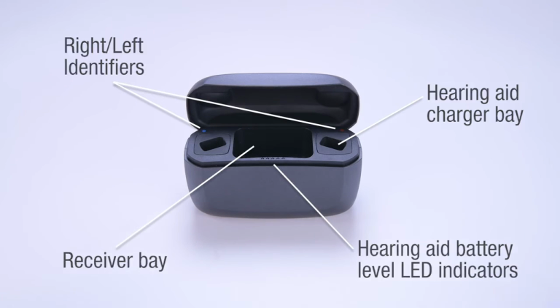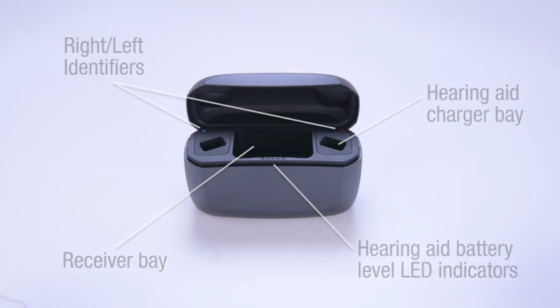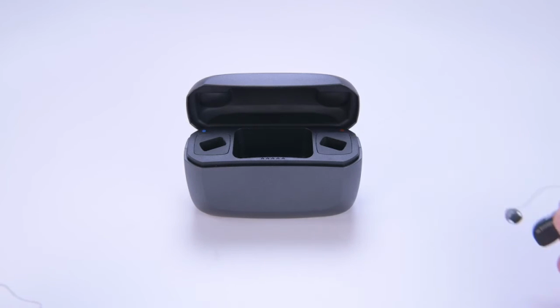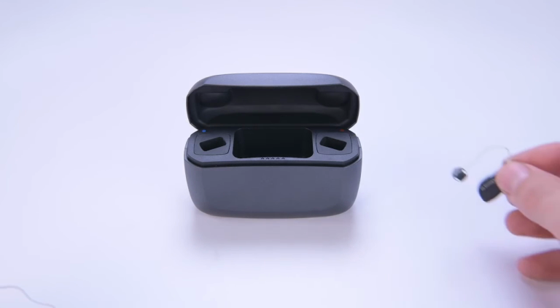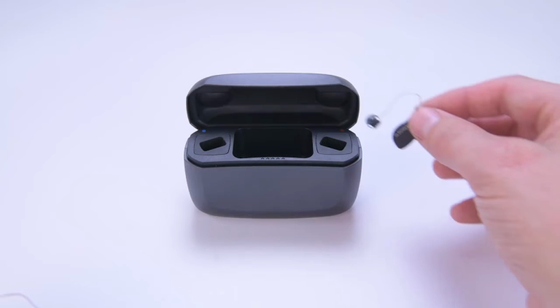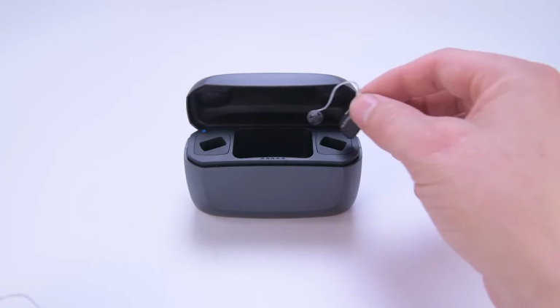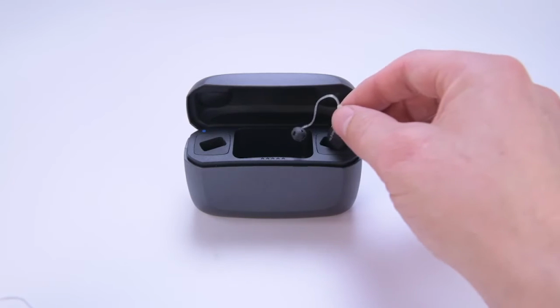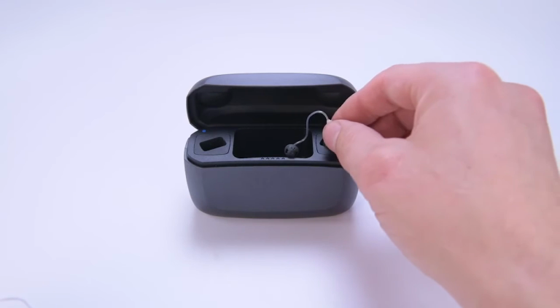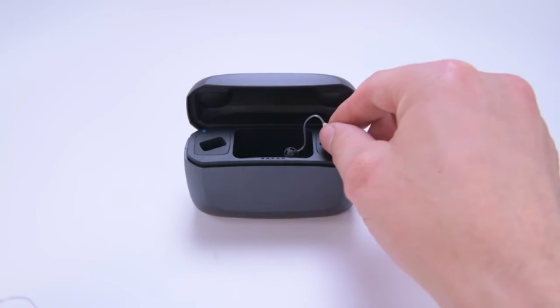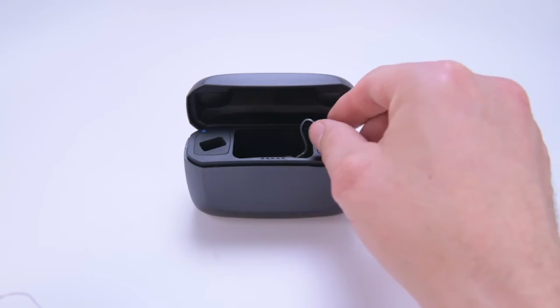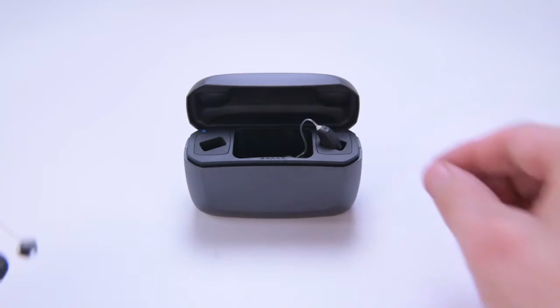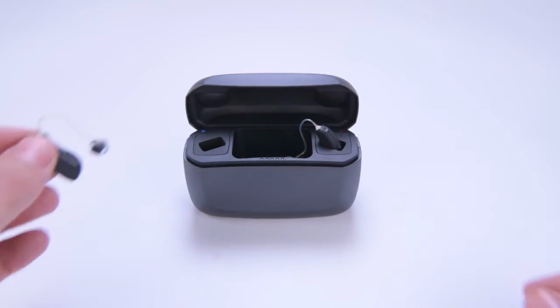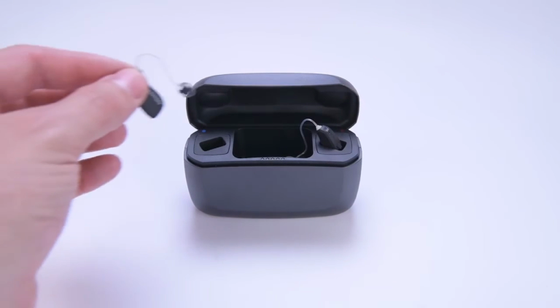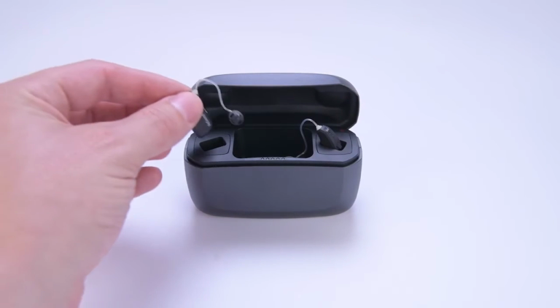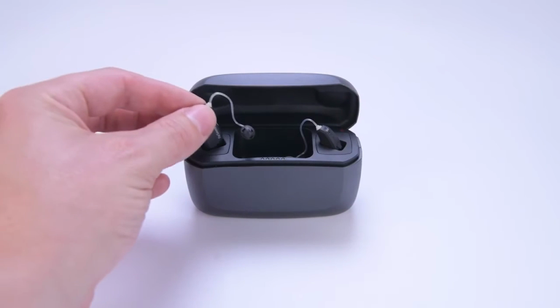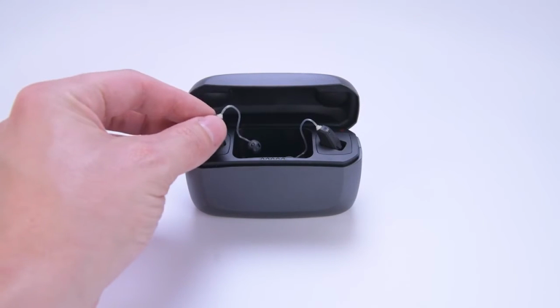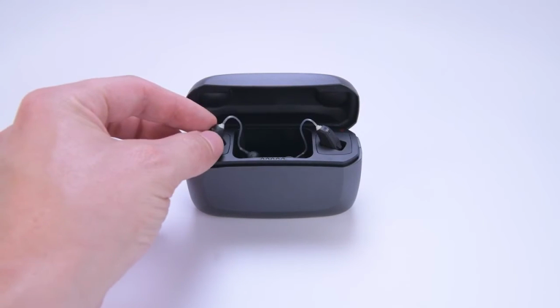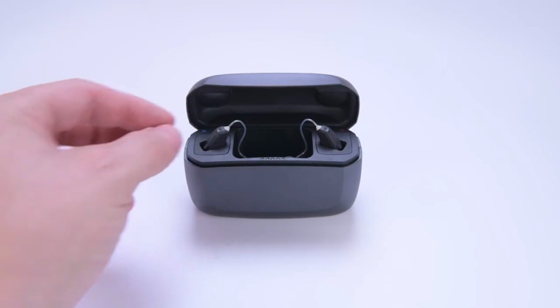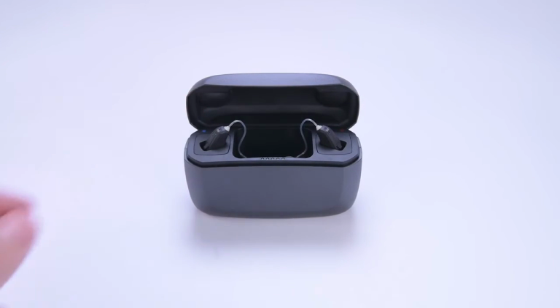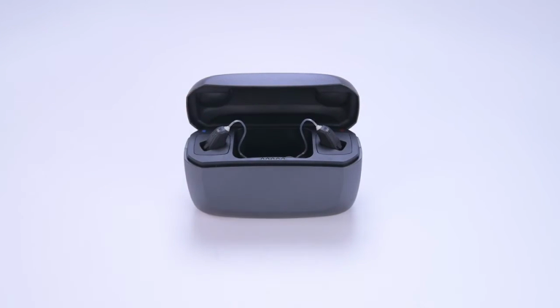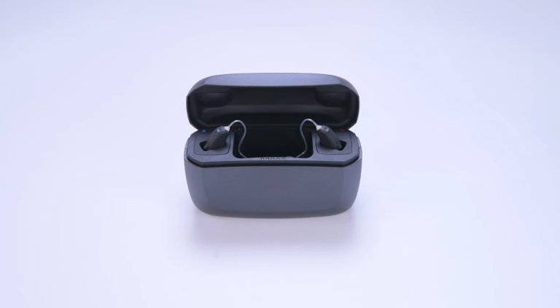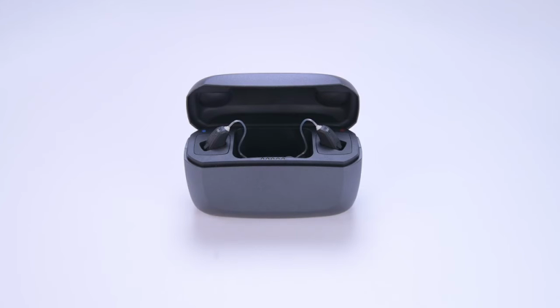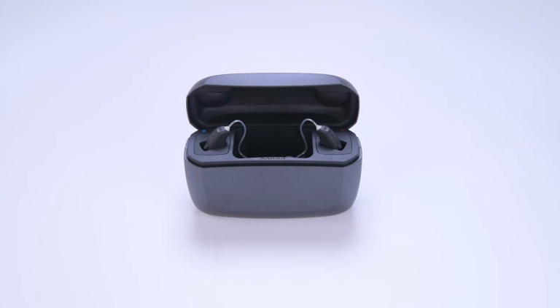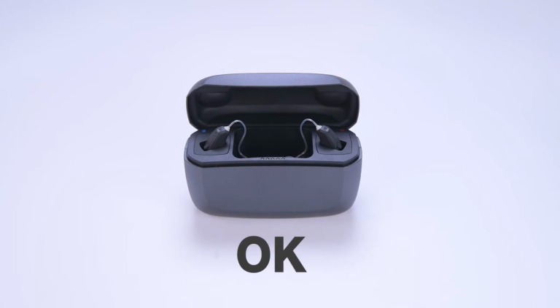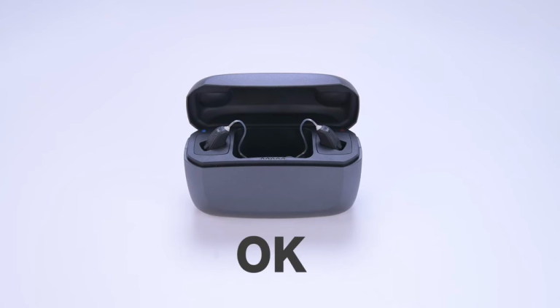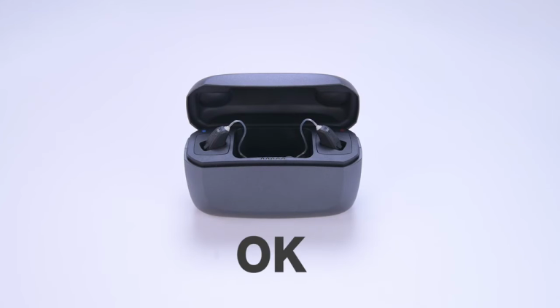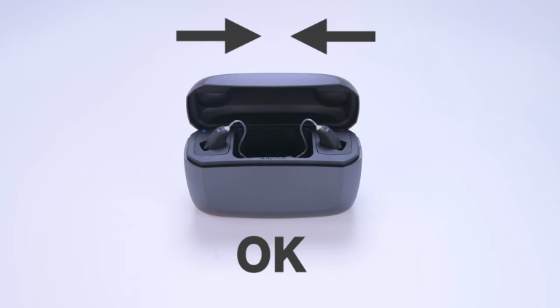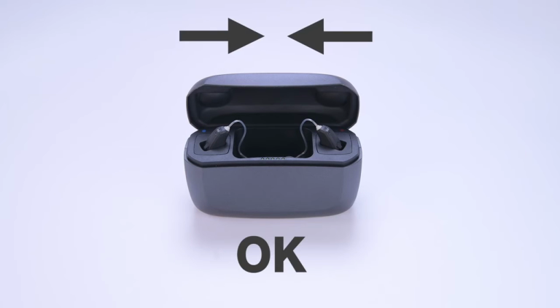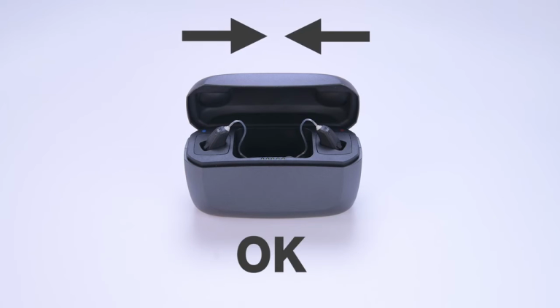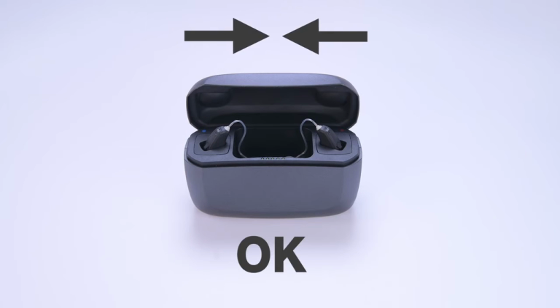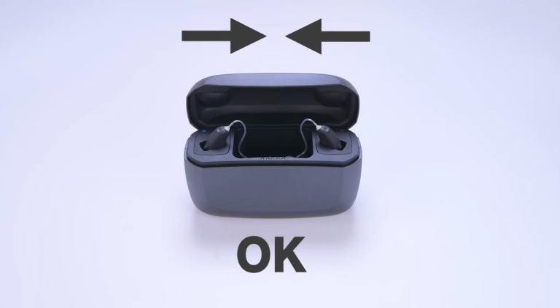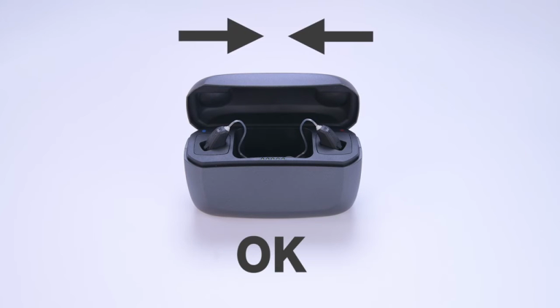Place your hearing aids in the hearing aid charger bays. Ensure that the receivers are pointed inwards and rest in the receiver bay.